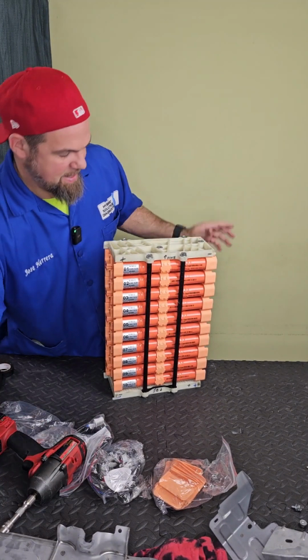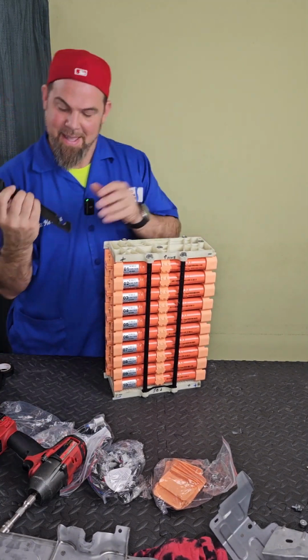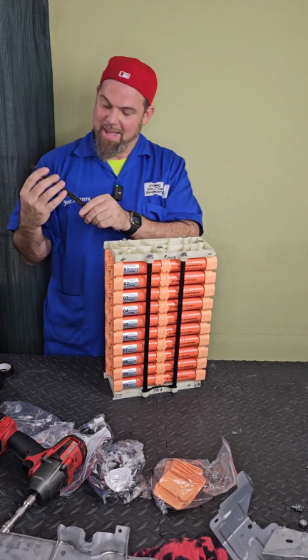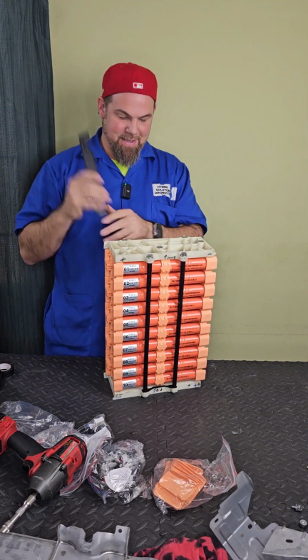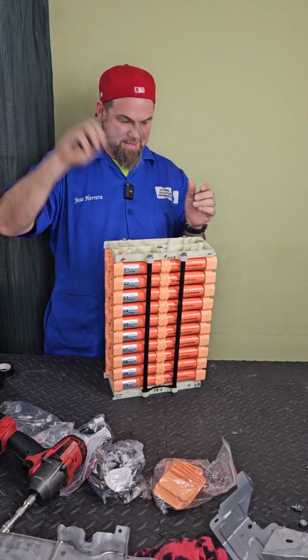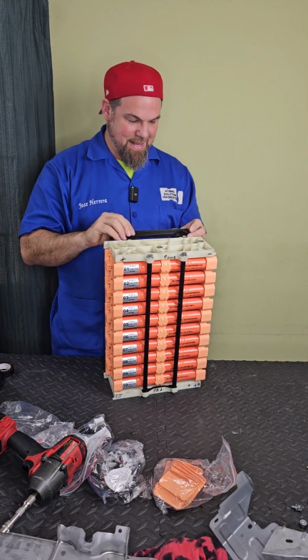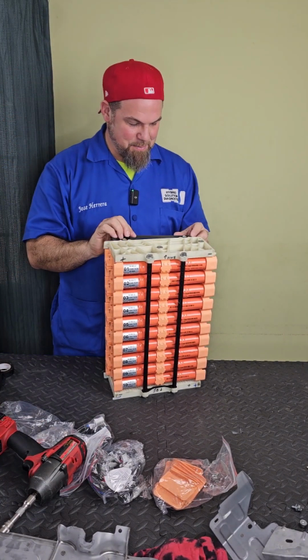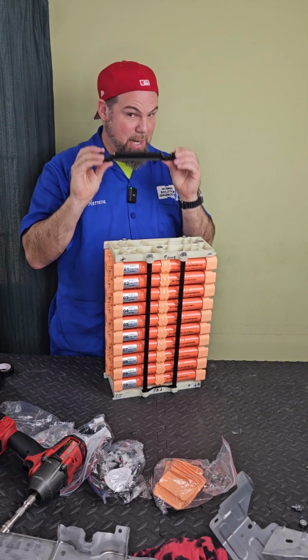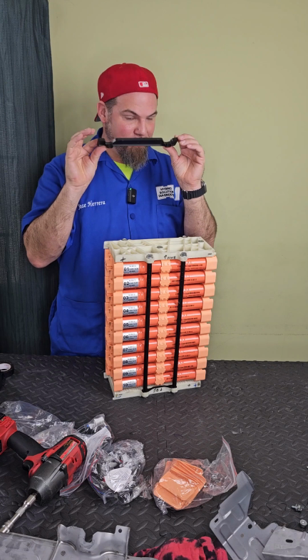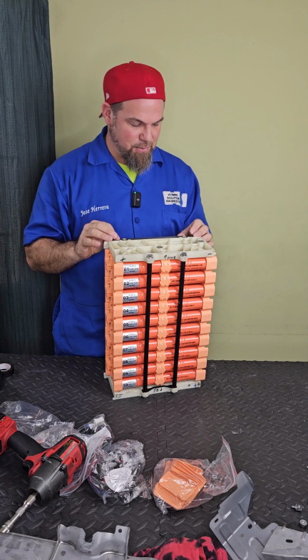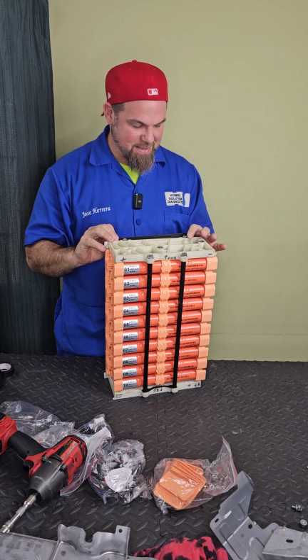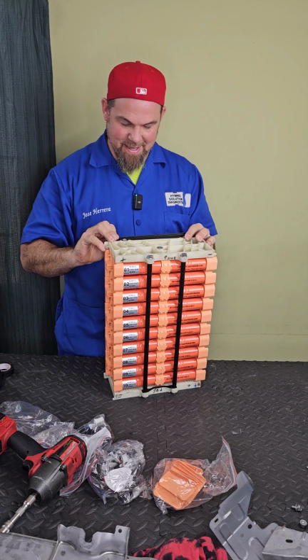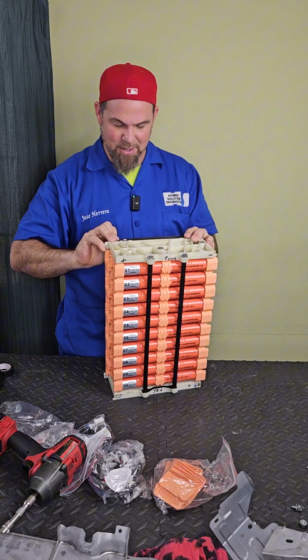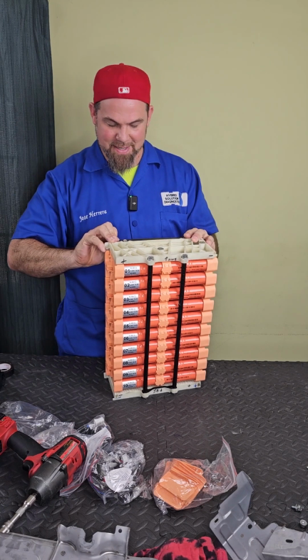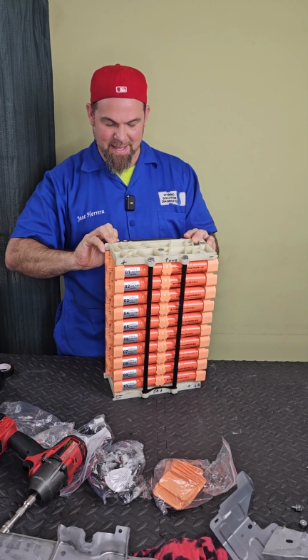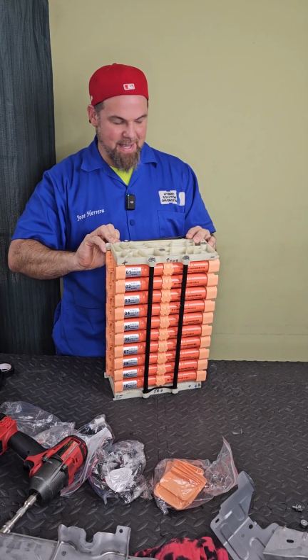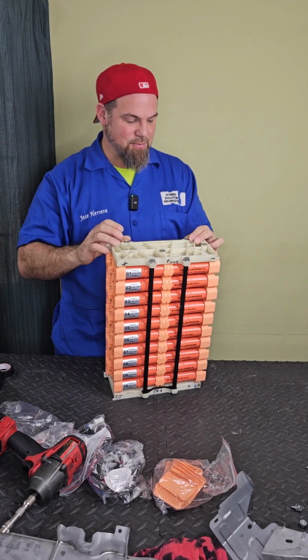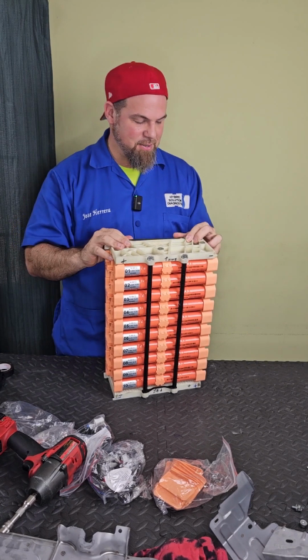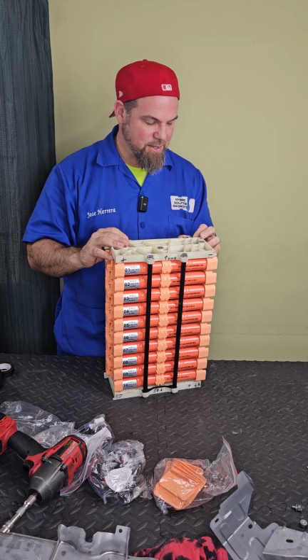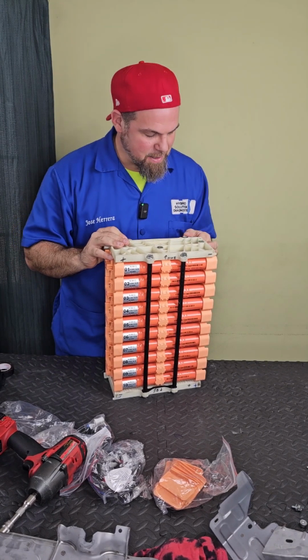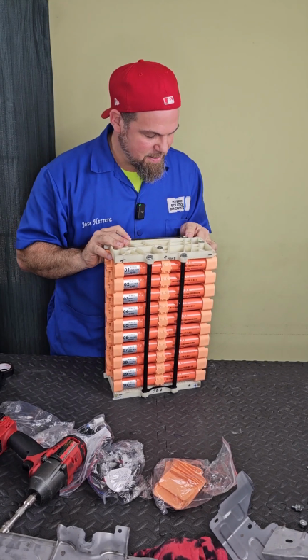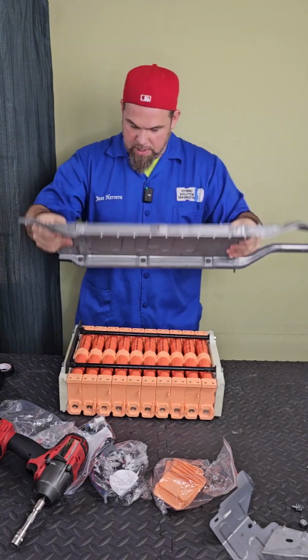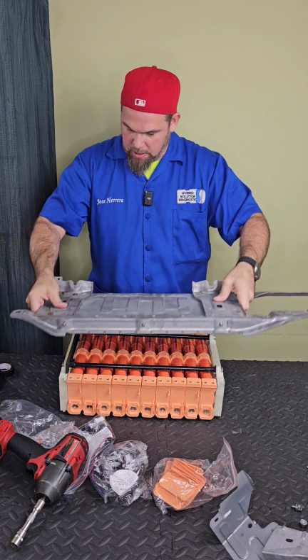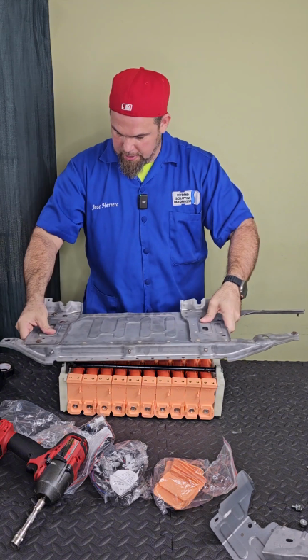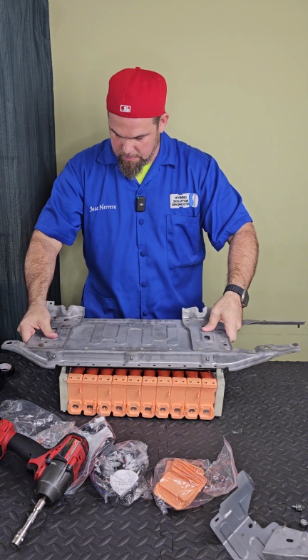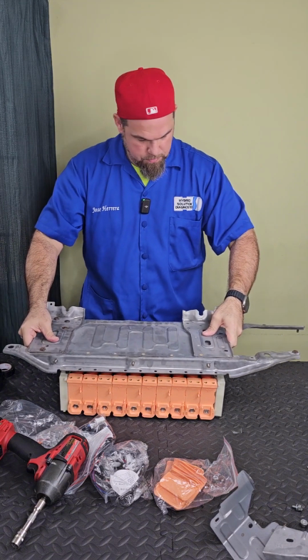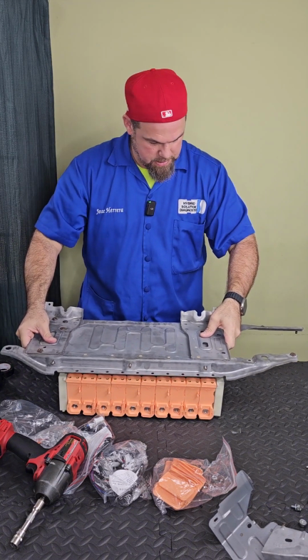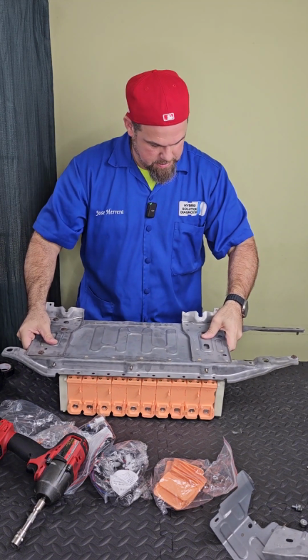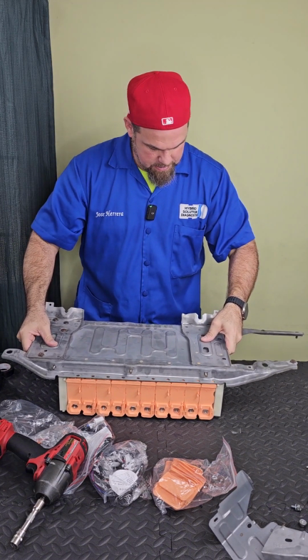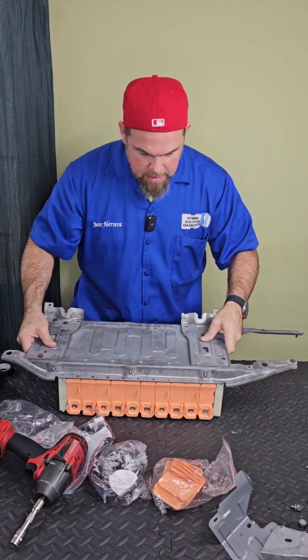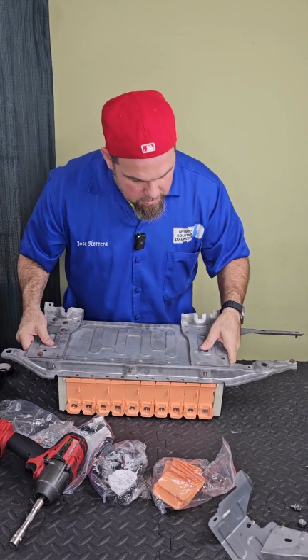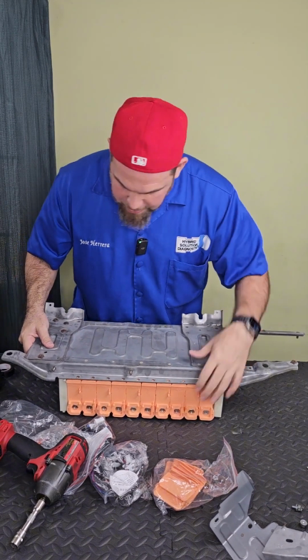Next I need to install this air dissipator. You've got to be careful not to forget this, otherwise catastrophic failure could happen. Frame and secure it — here we go. All right.